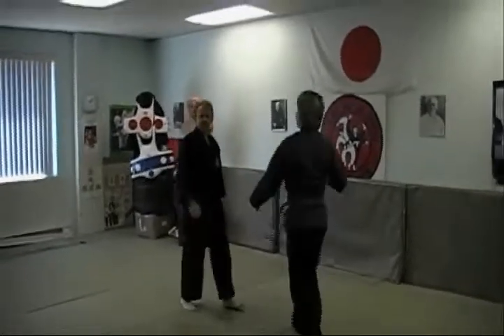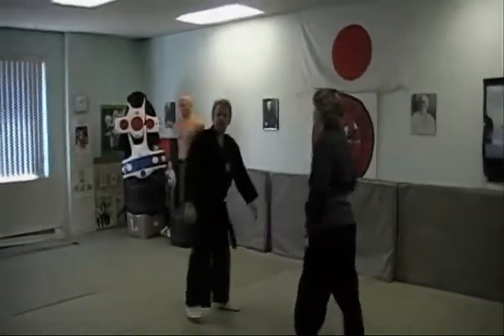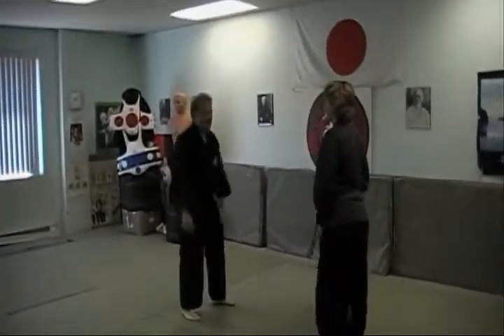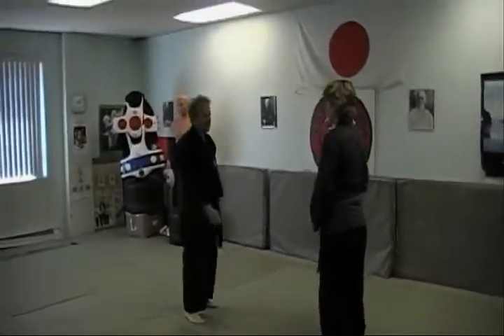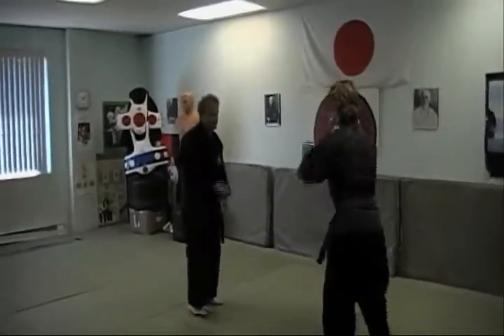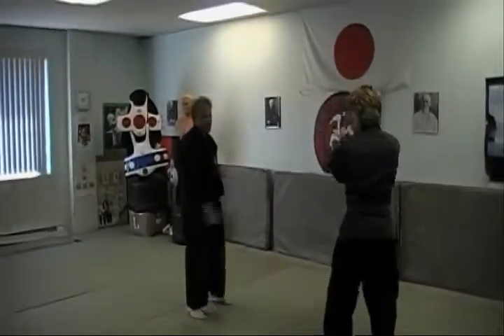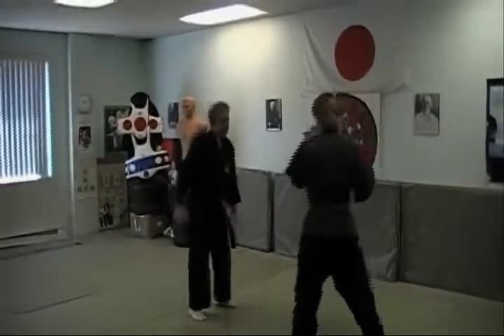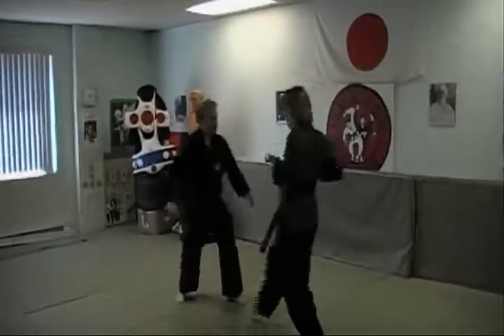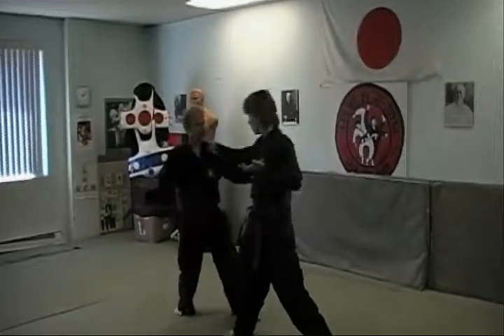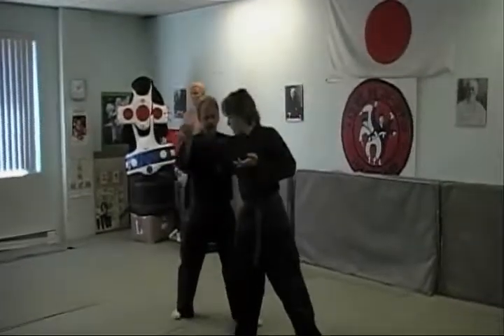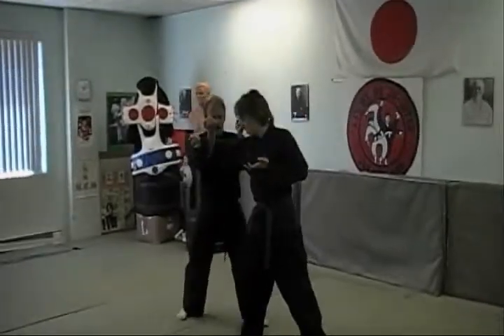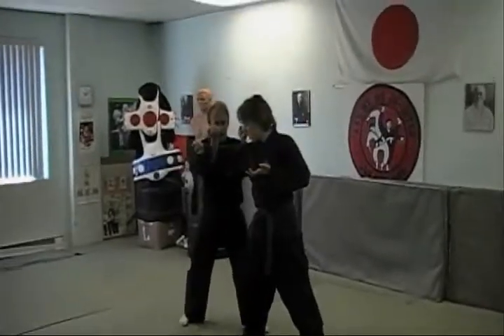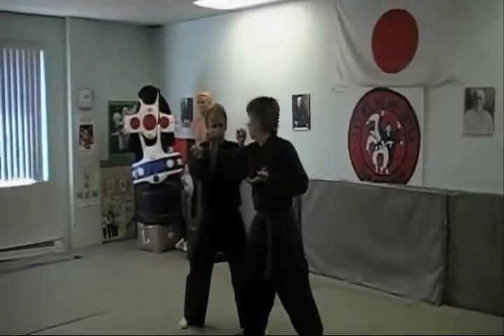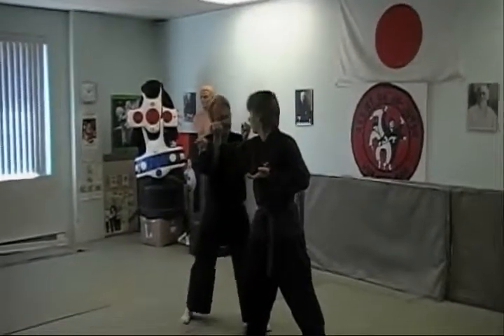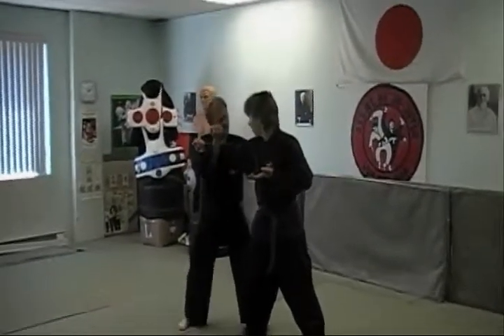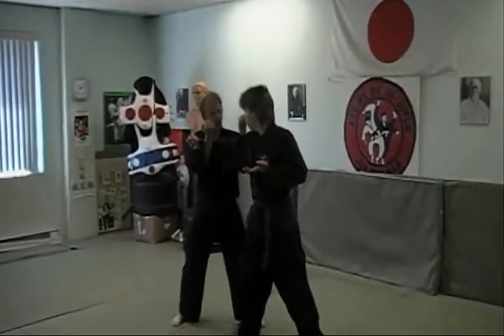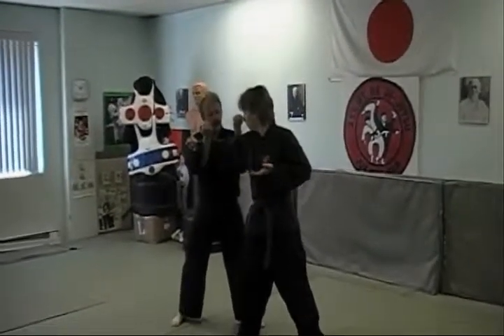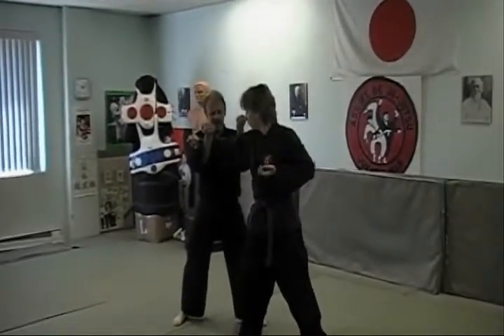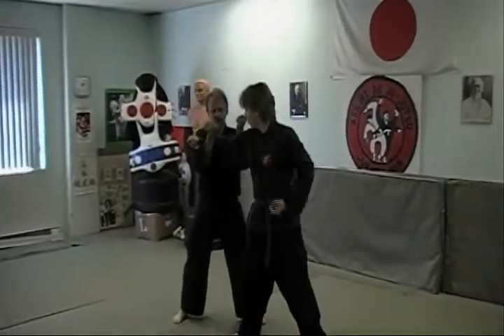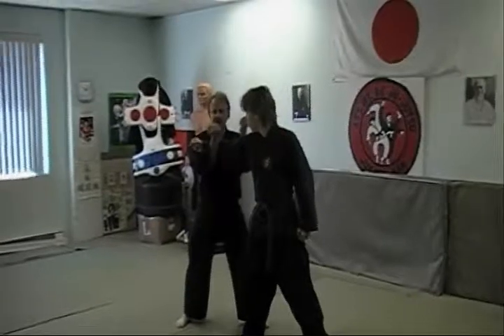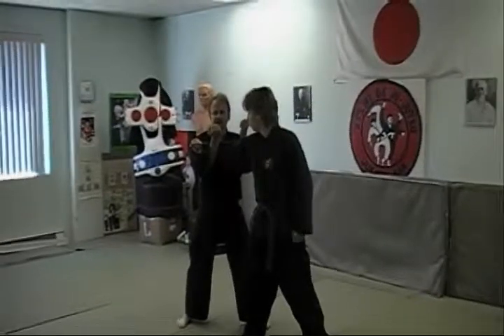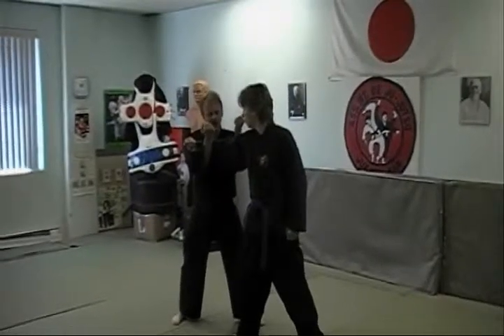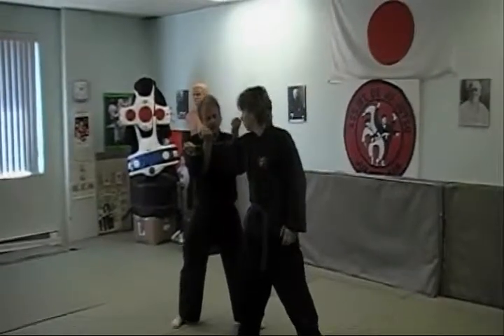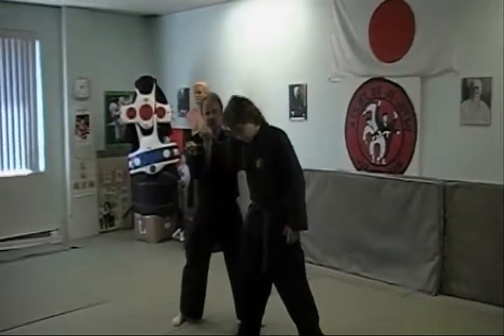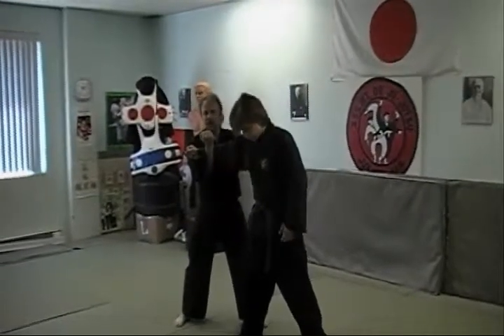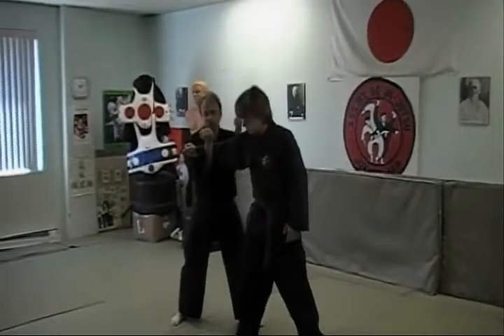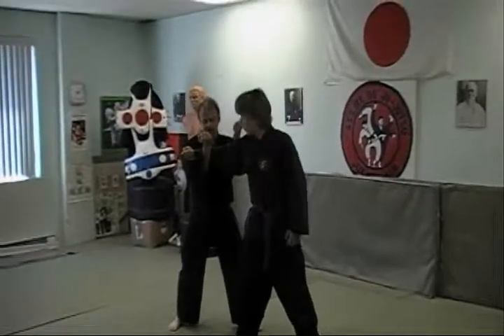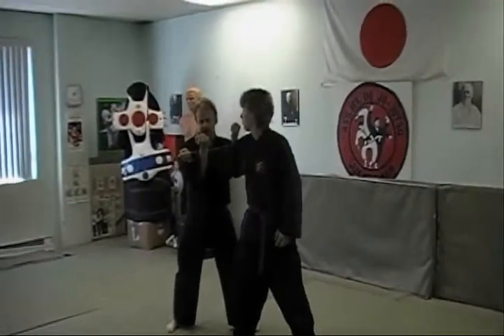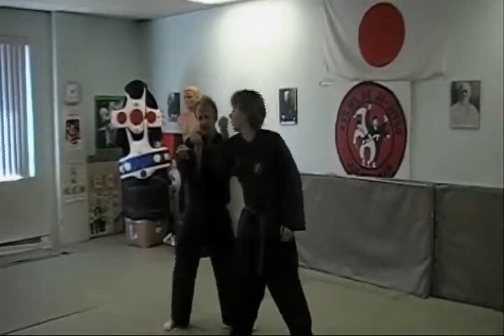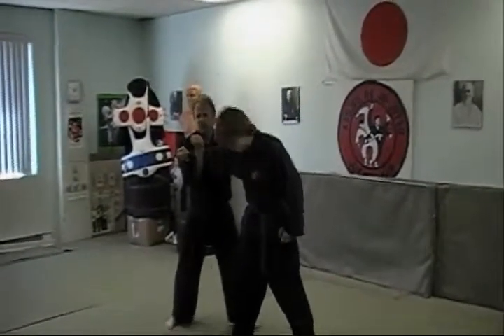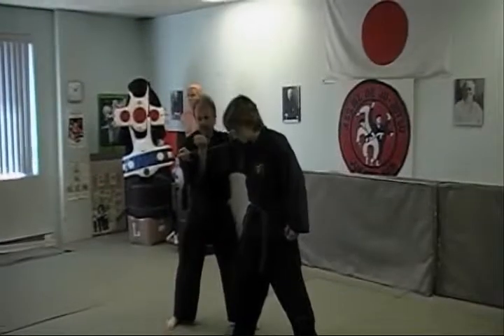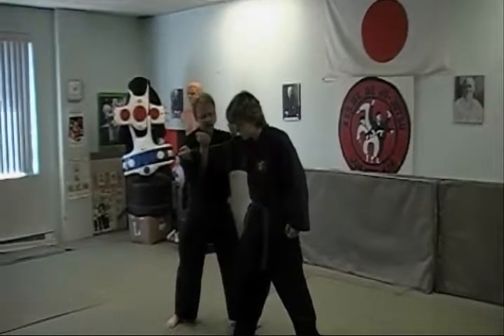Now we're going to break it down for you. As my opponent strikes, a block like this. One hand on the outside, one hand on the inside, creating pressure on the elbow. If I flex, we see the pressure.